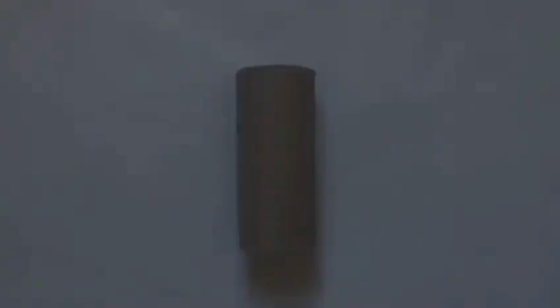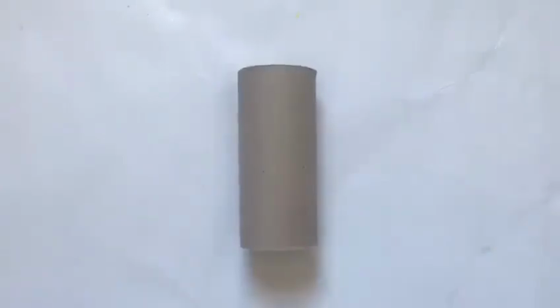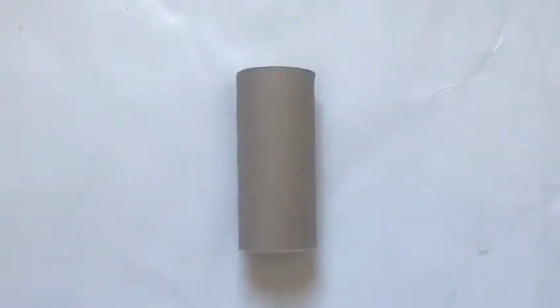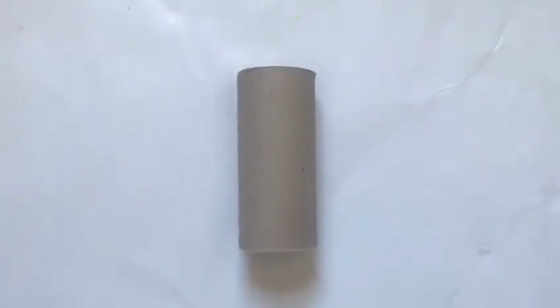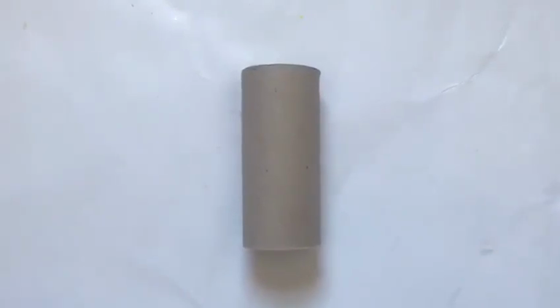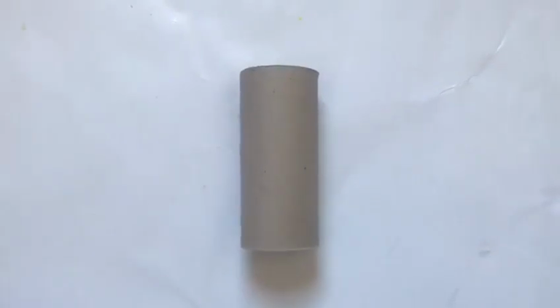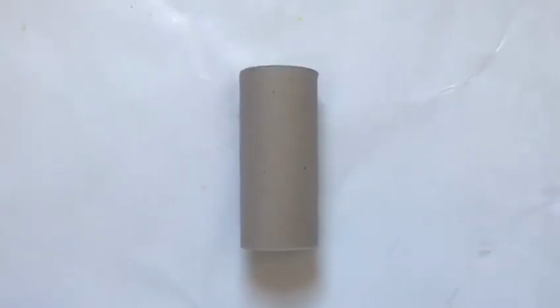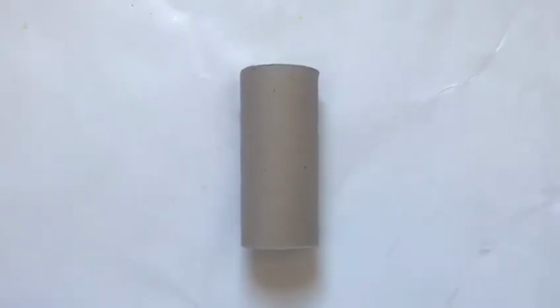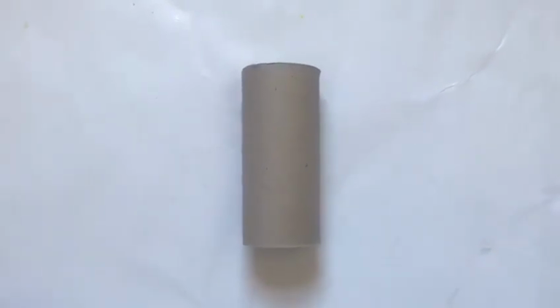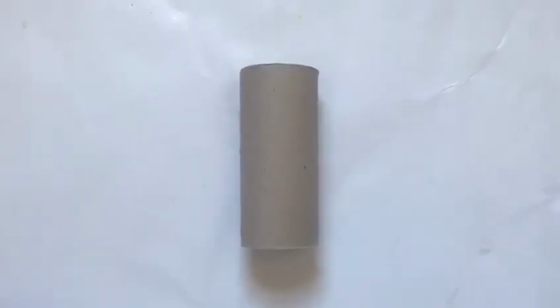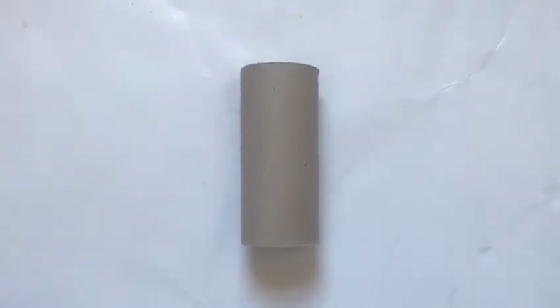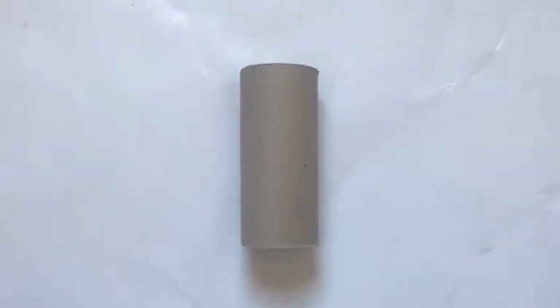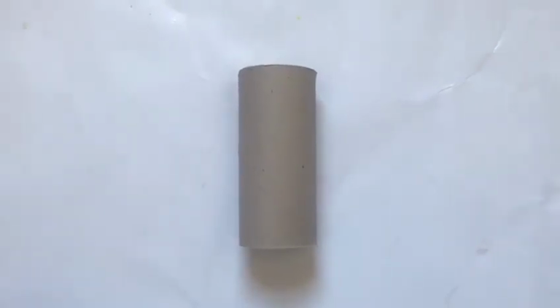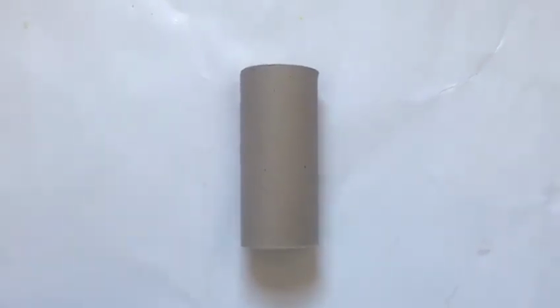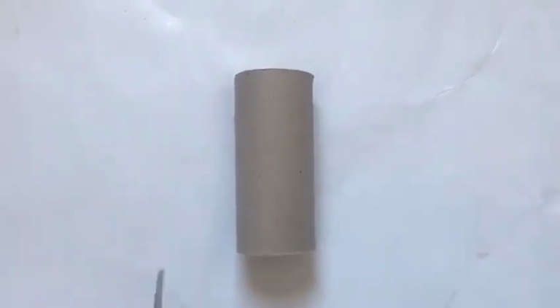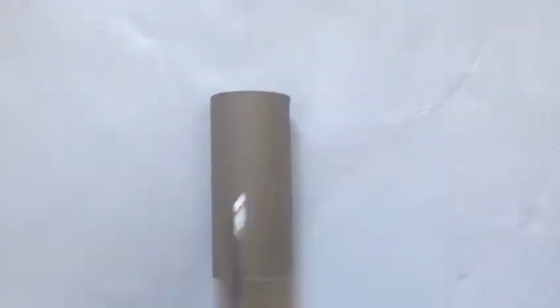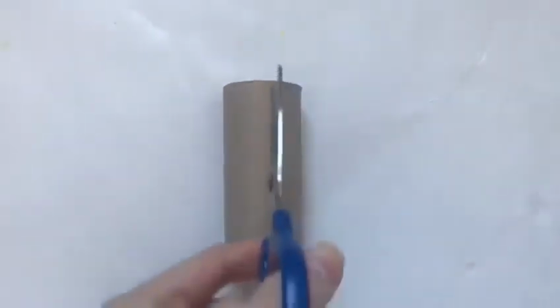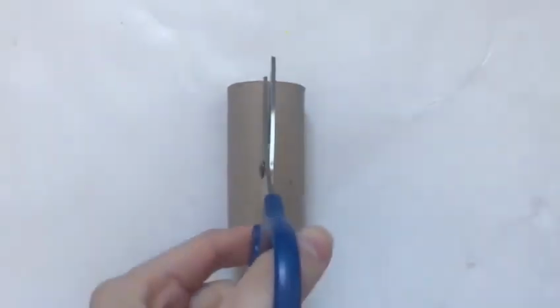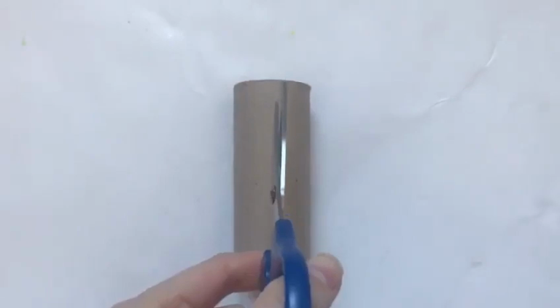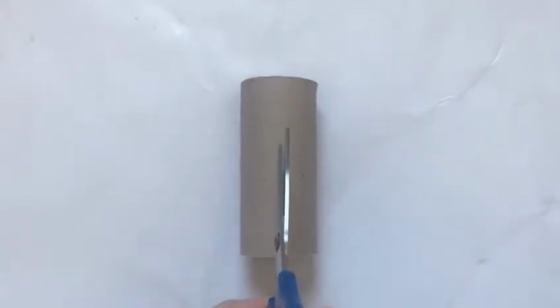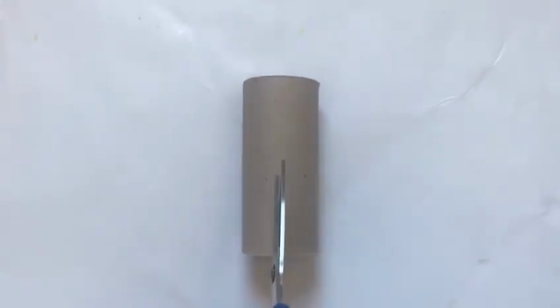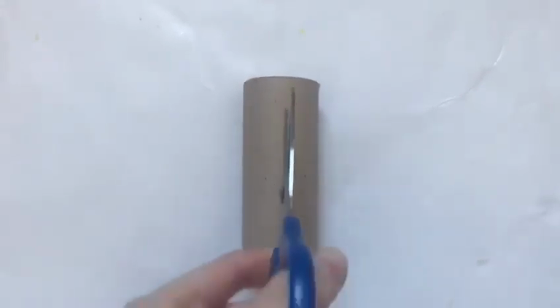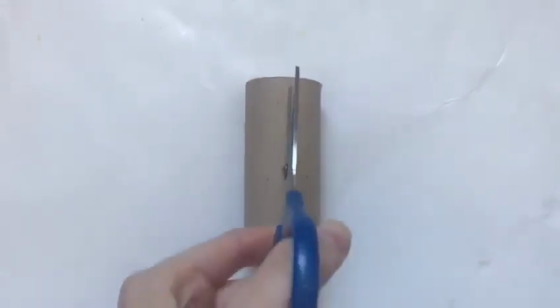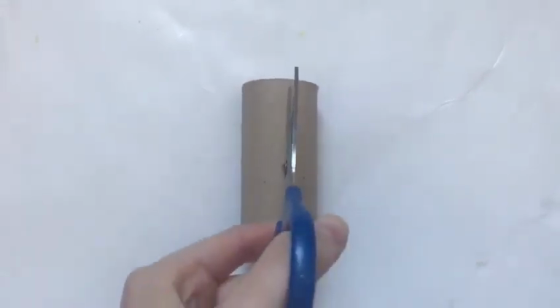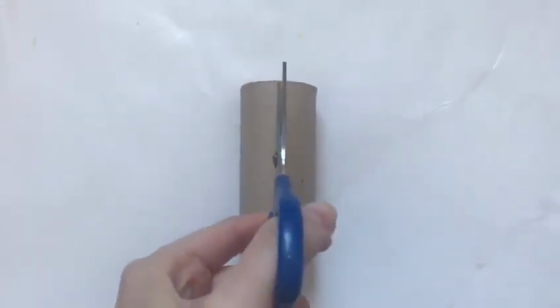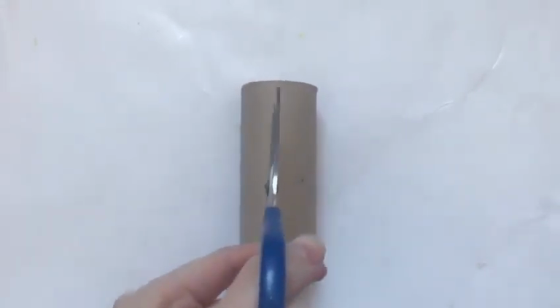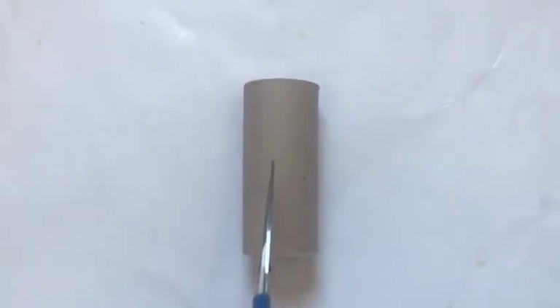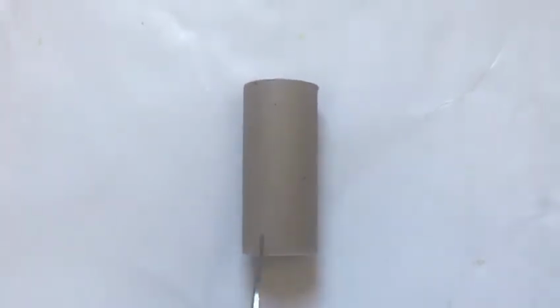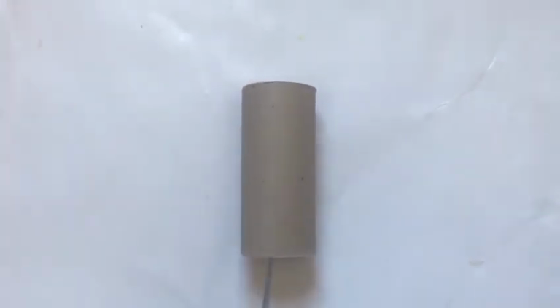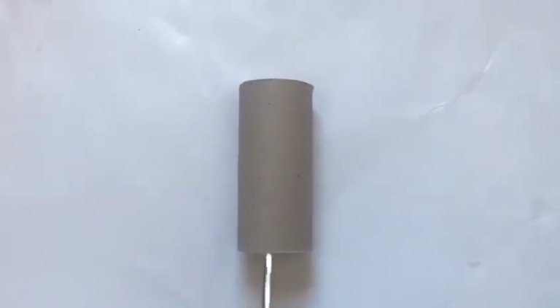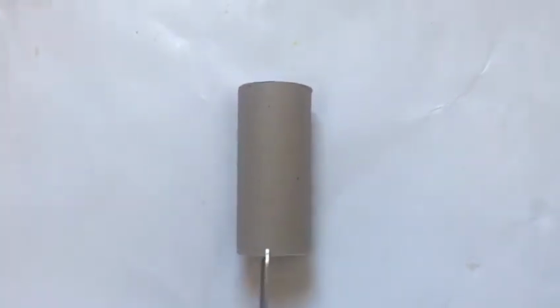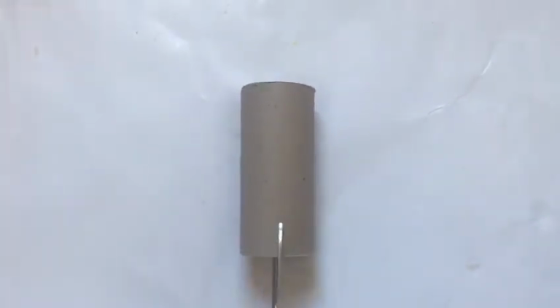Our first step in creating the Egyptian cuff is to make a slit in the roll, coming all the way from the top to the bottom using scissors.